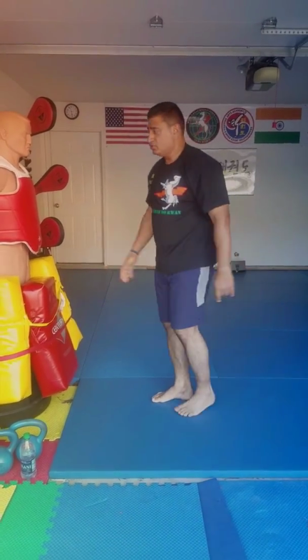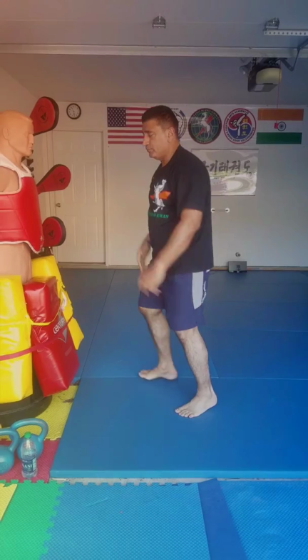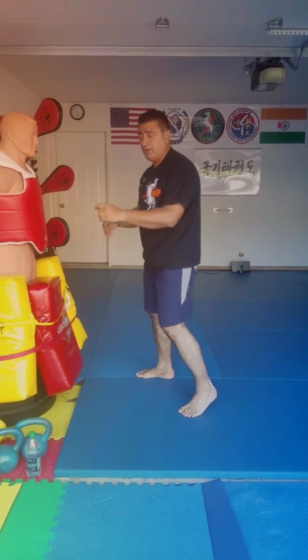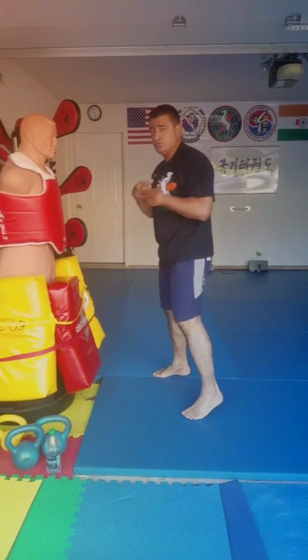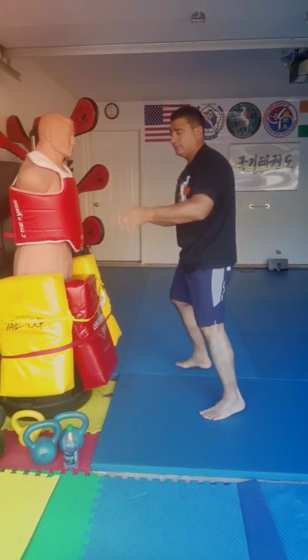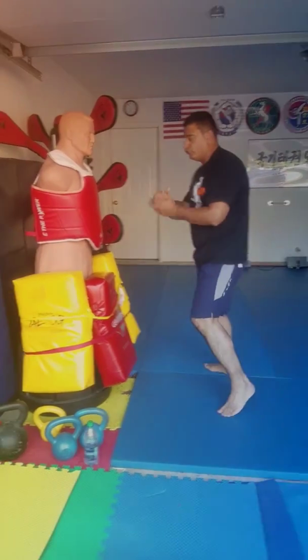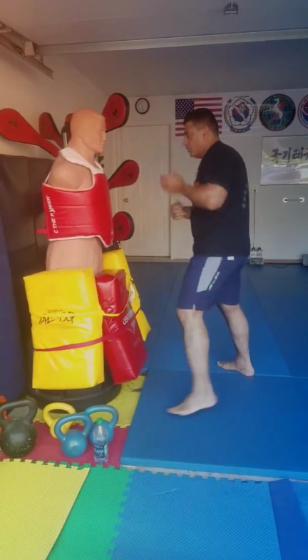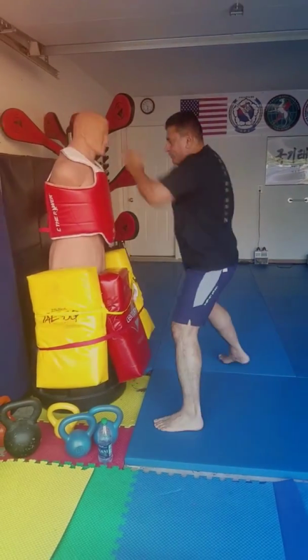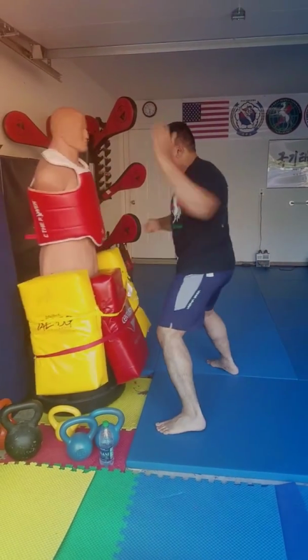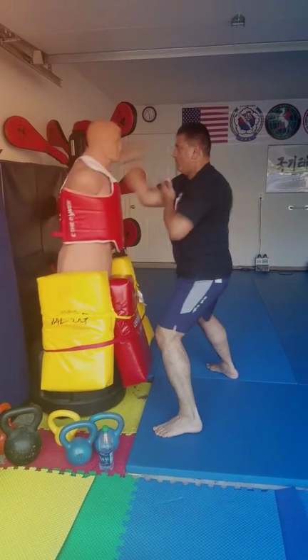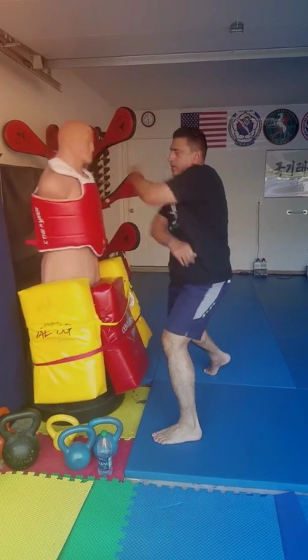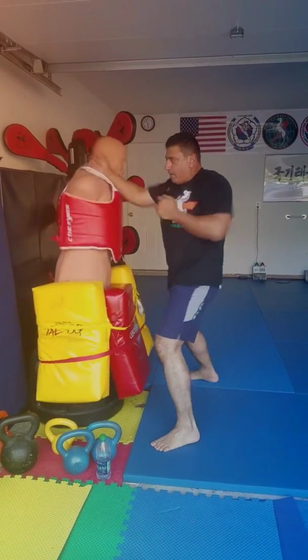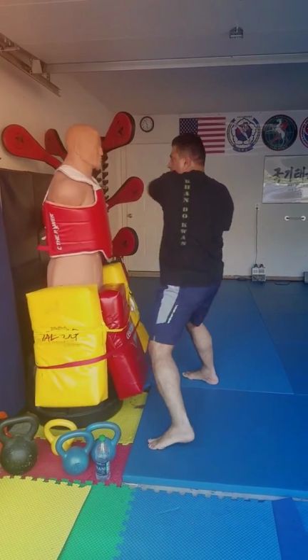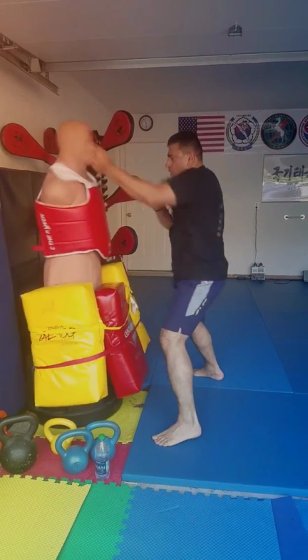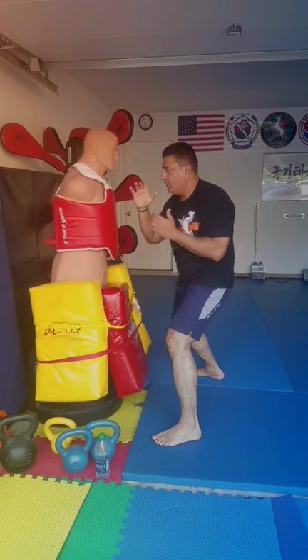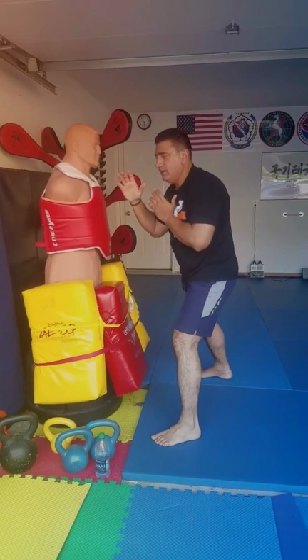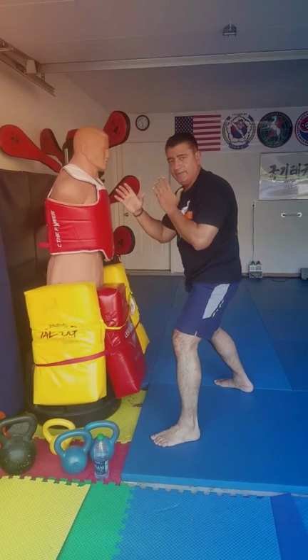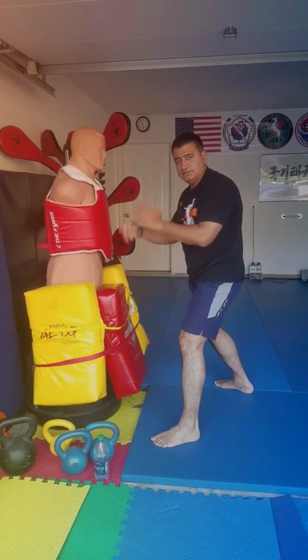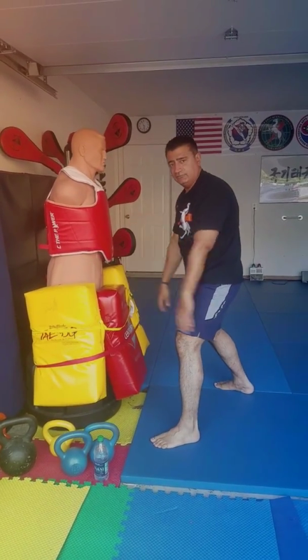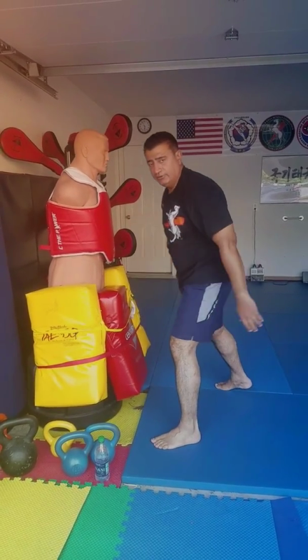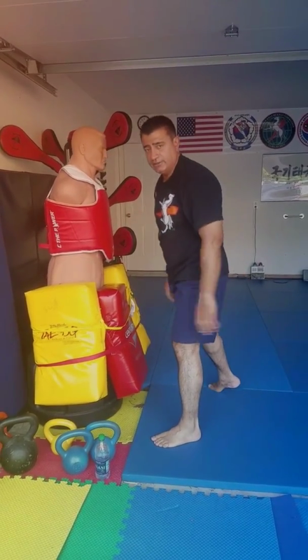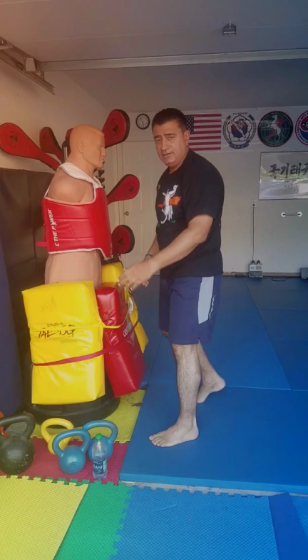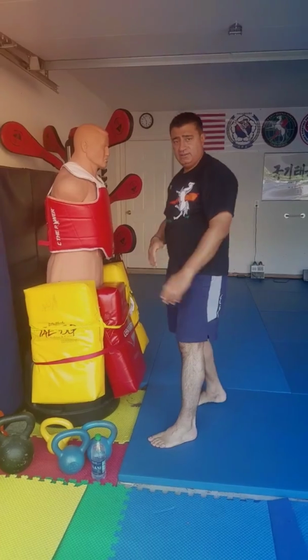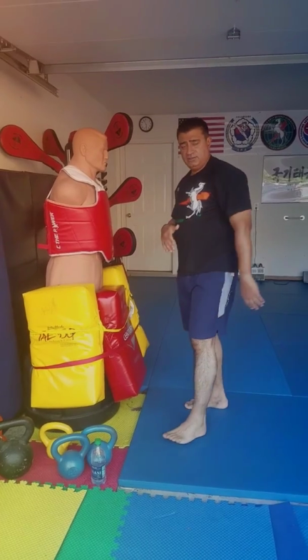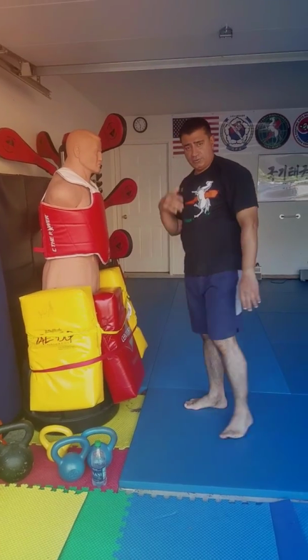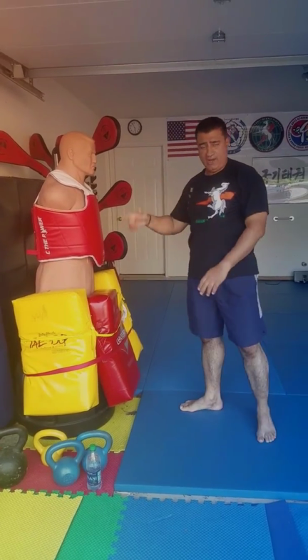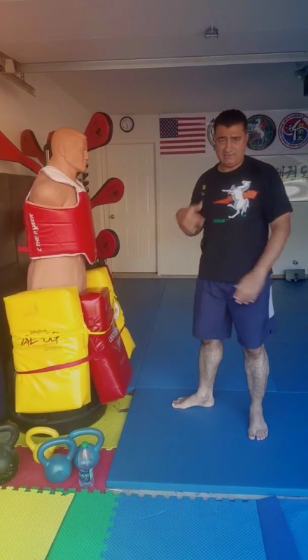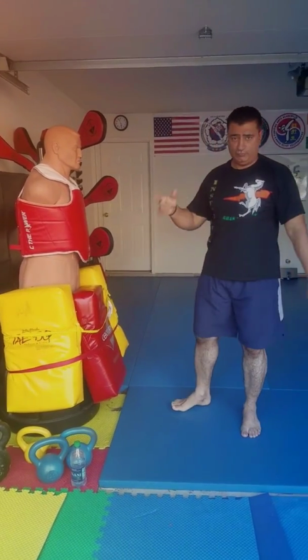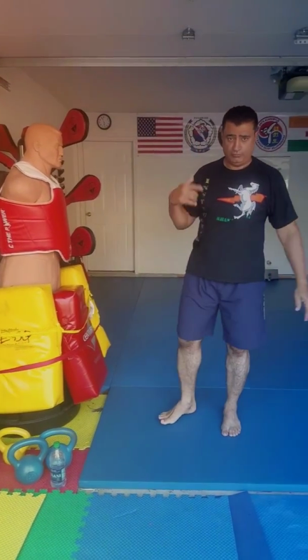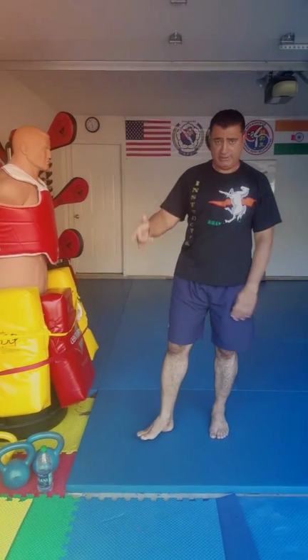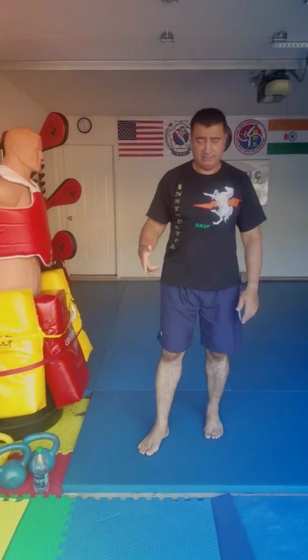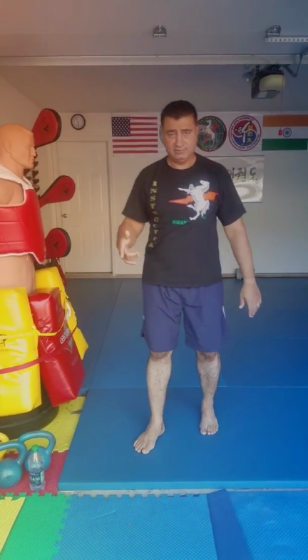From there, once you do the flow drill — boom, boom, boom — and then it's done from here. So we're going to practice that over and over again.